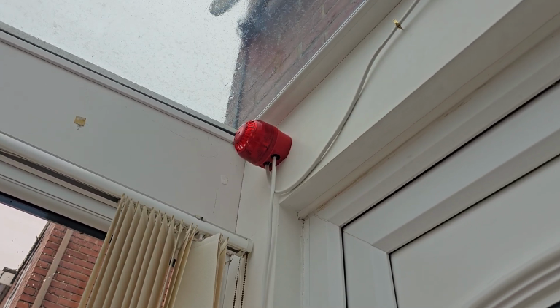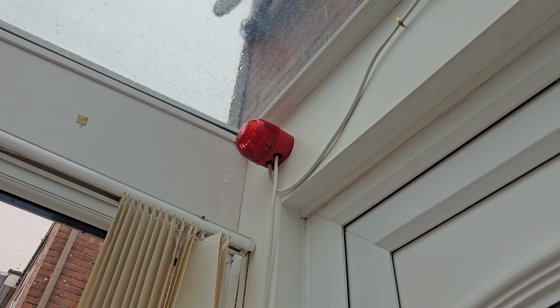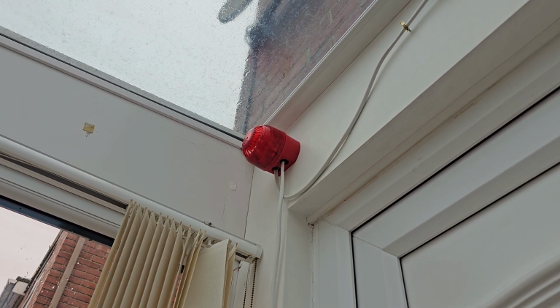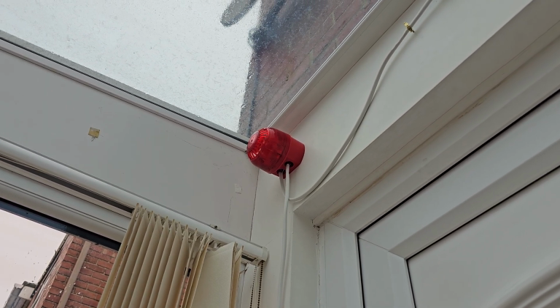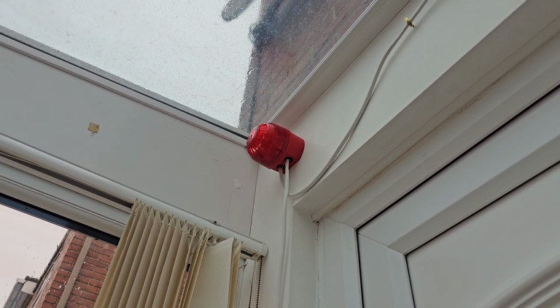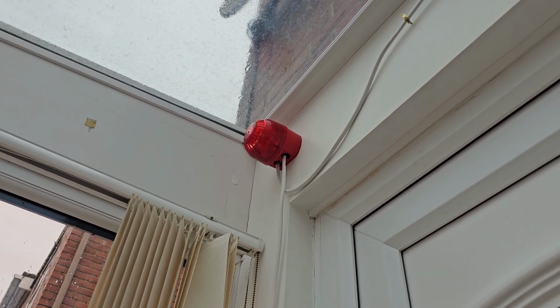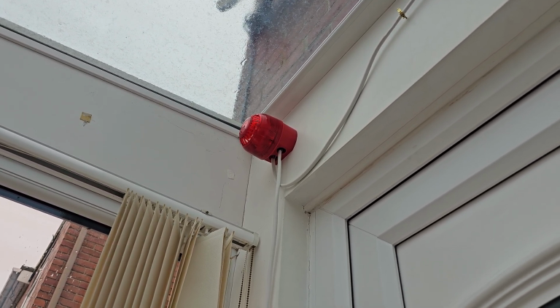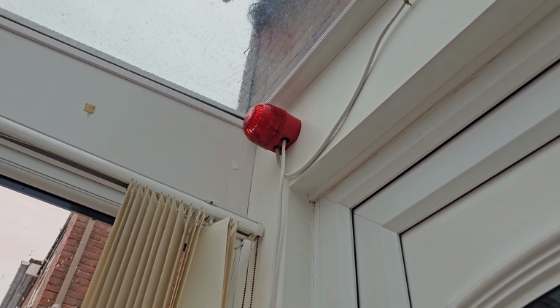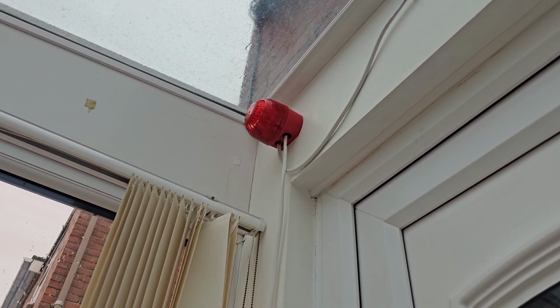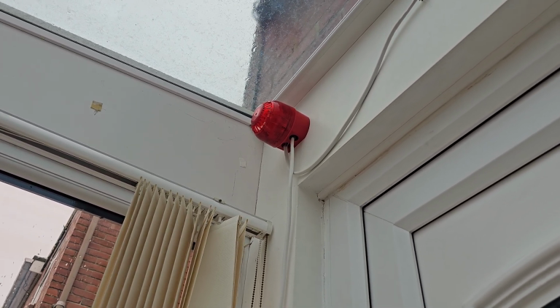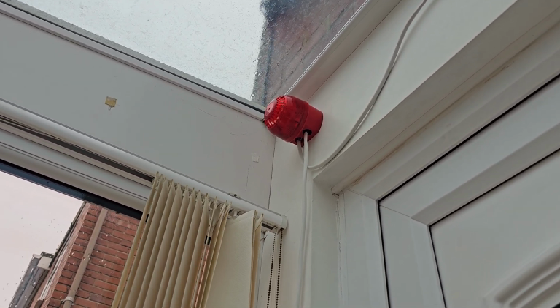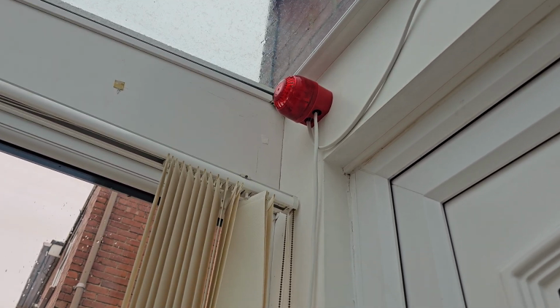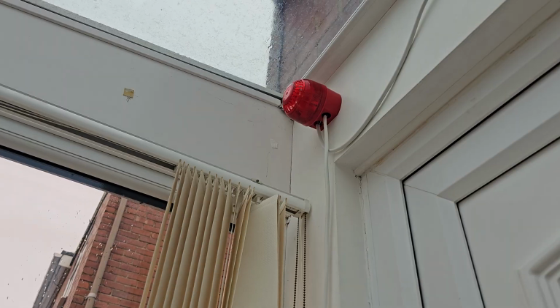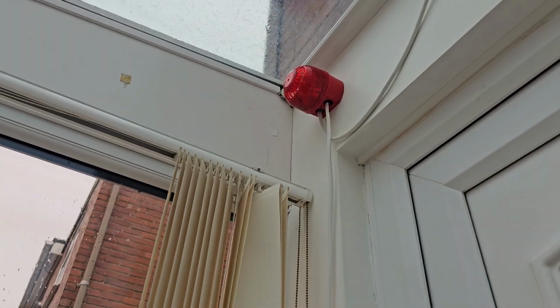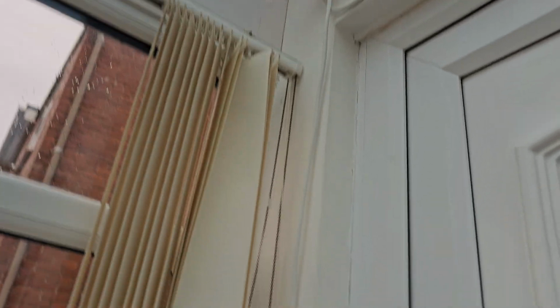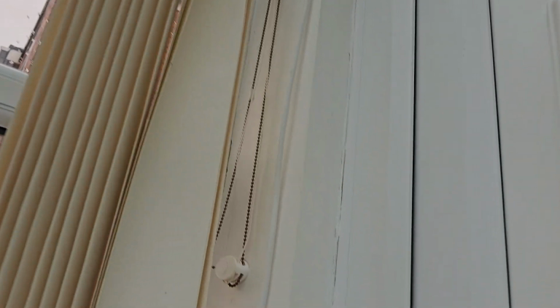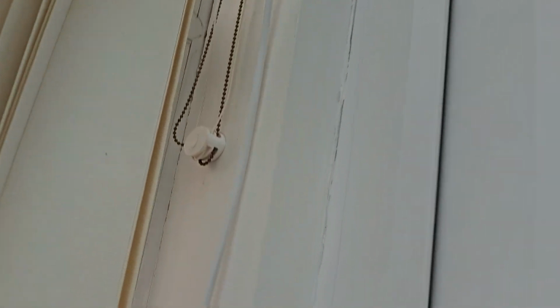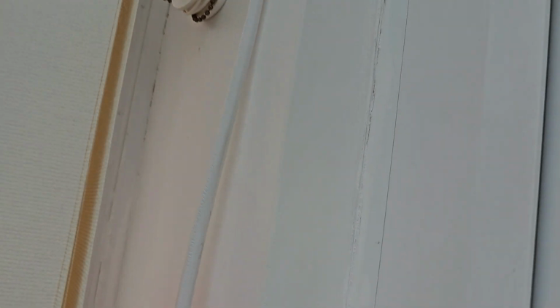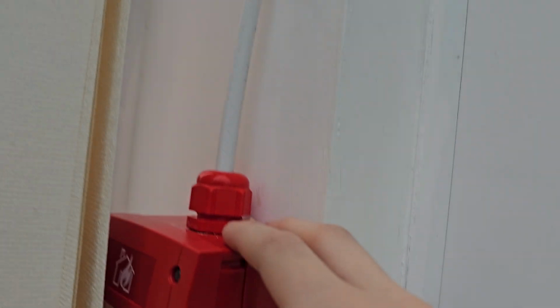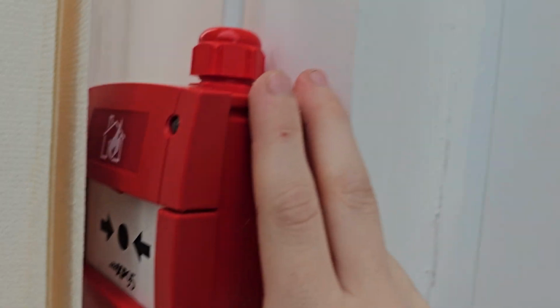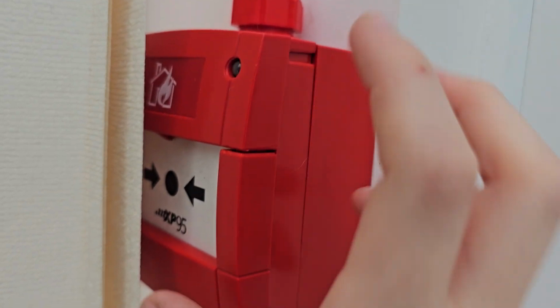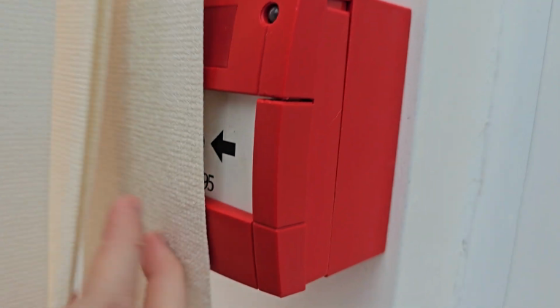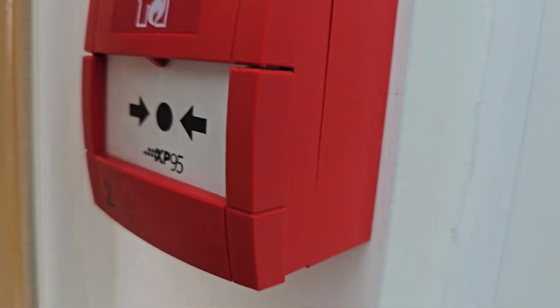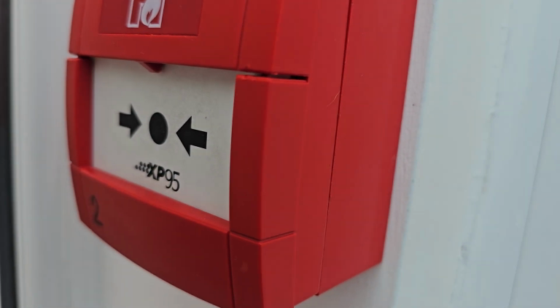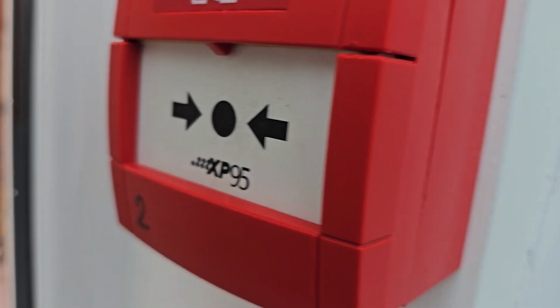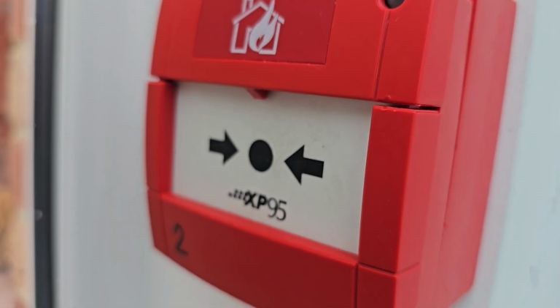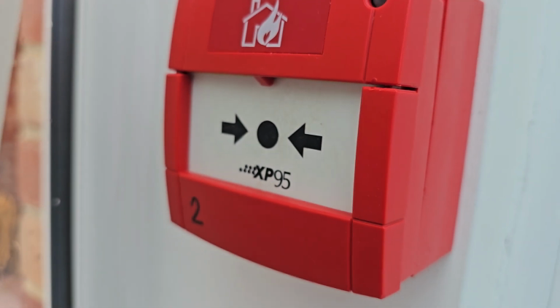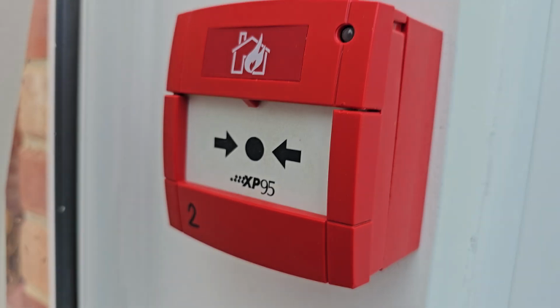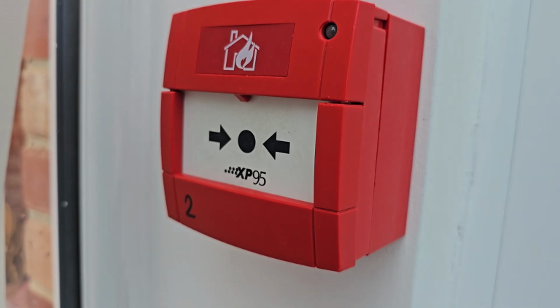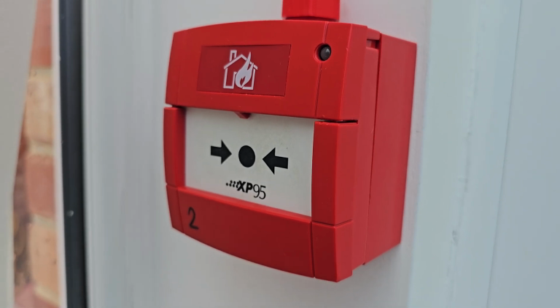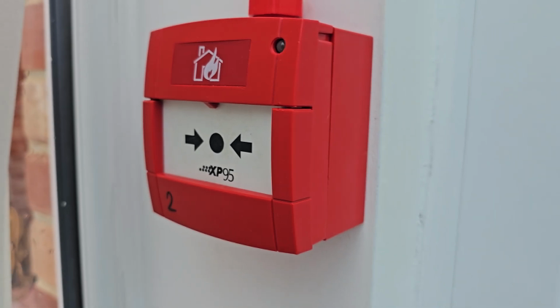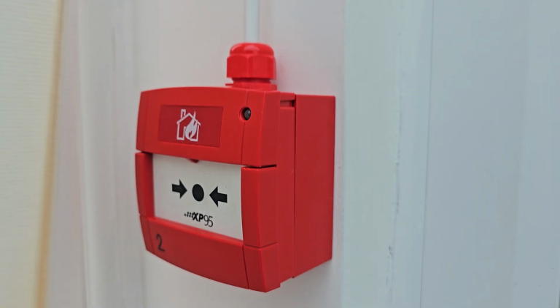Then it goes out to this Apollo Intelligent or XP-95 open area call point. Then the cable goes down to here into this XP-95 manual call point casing.